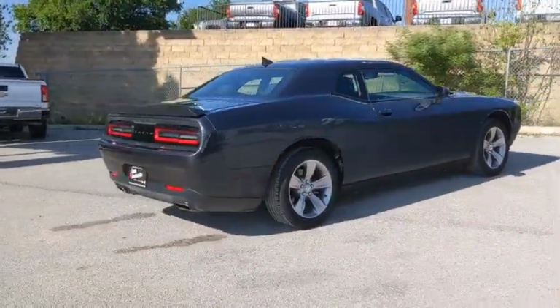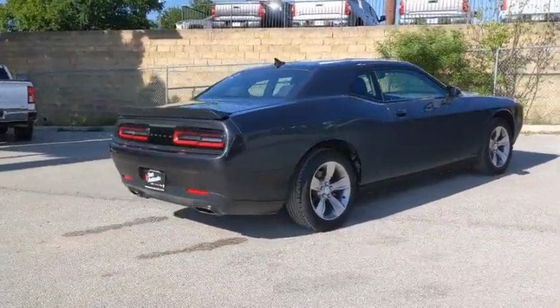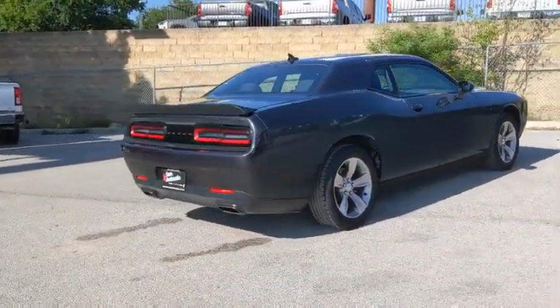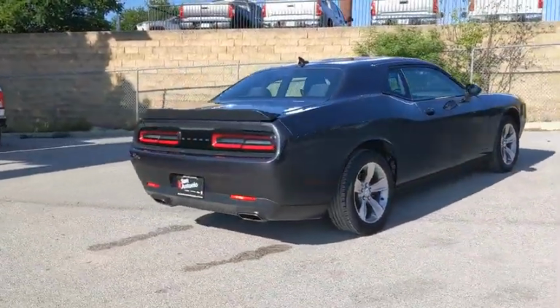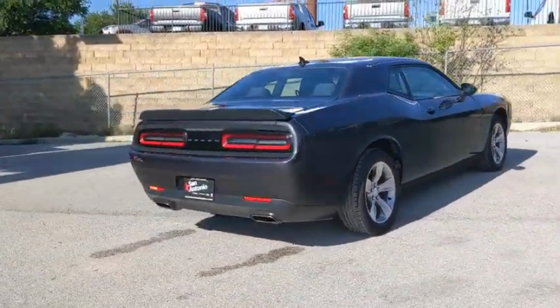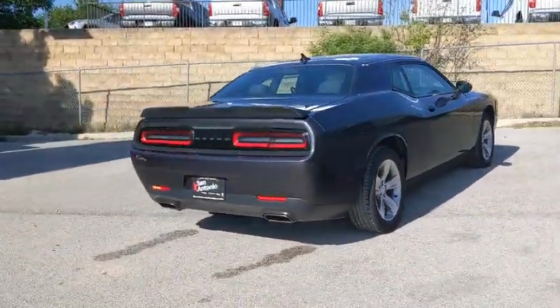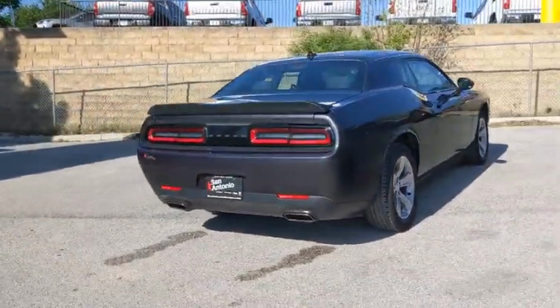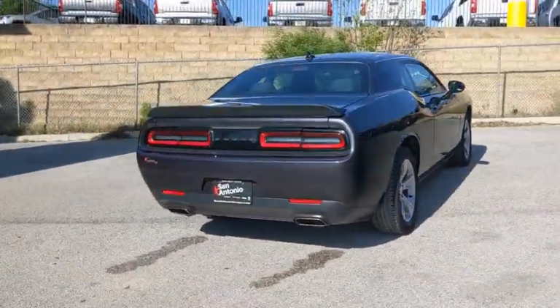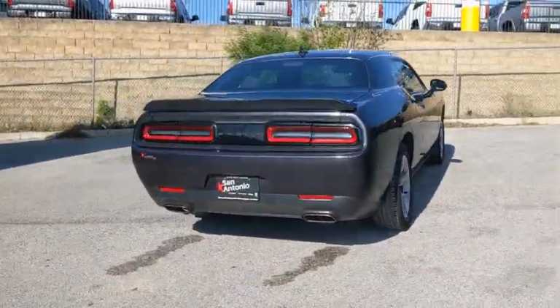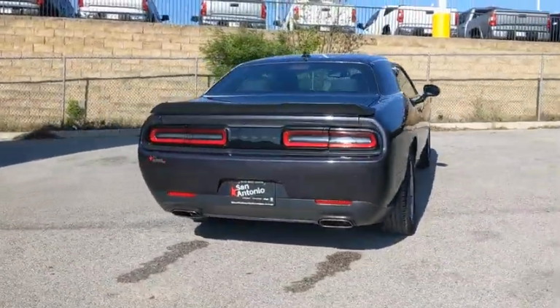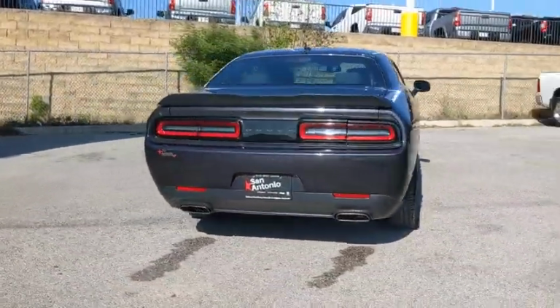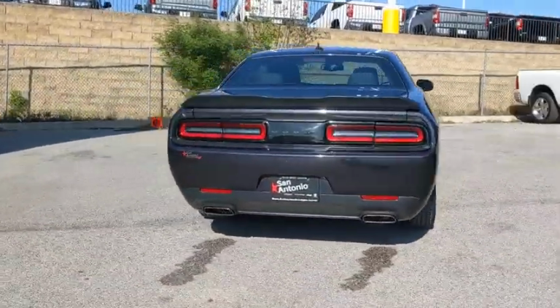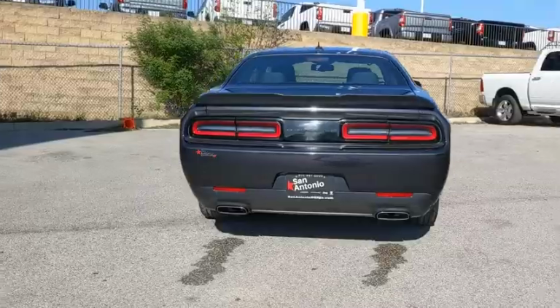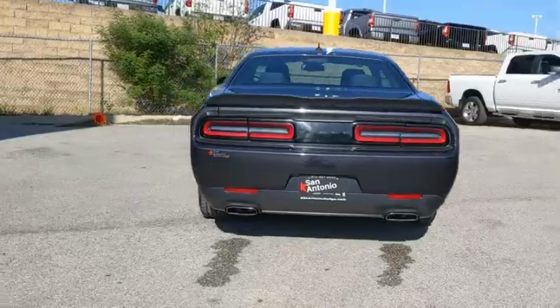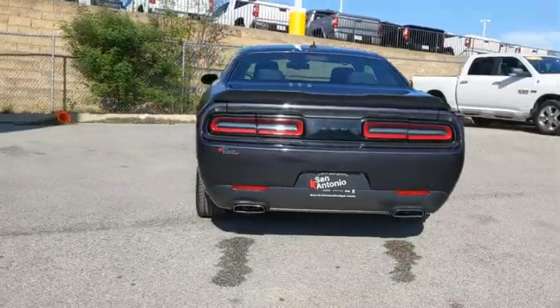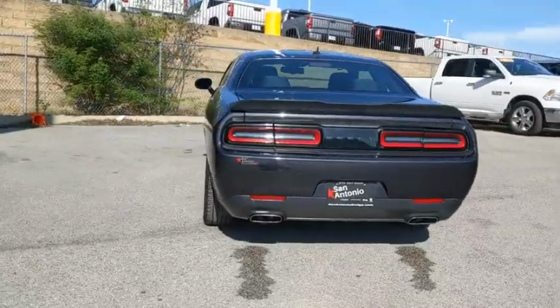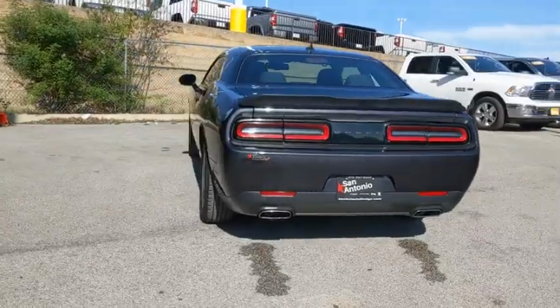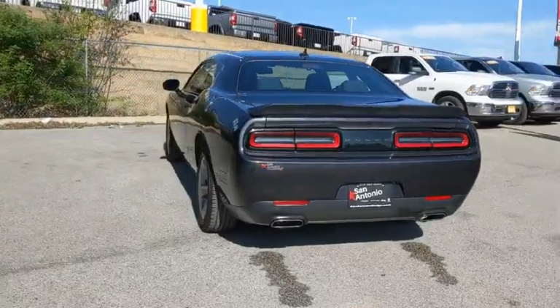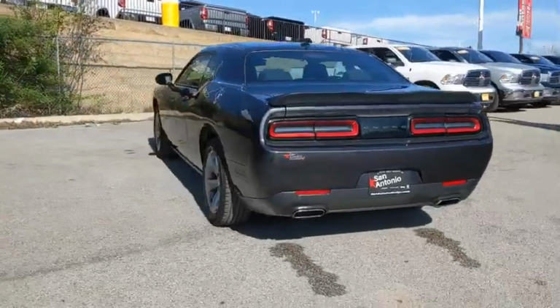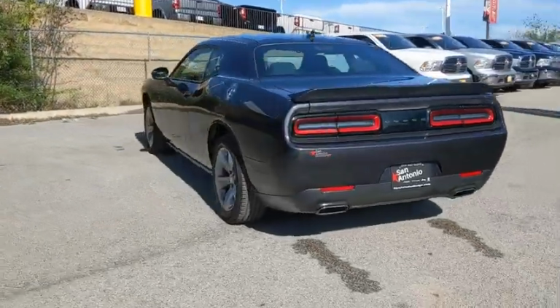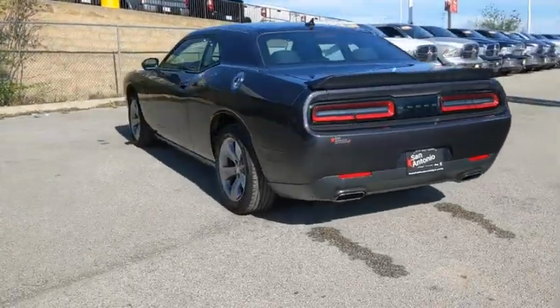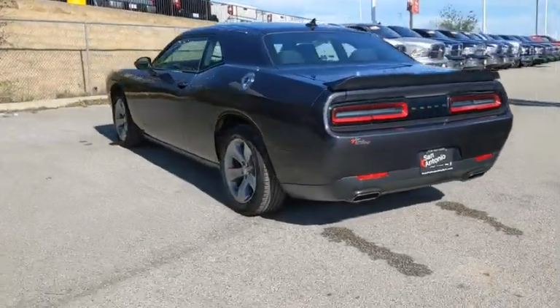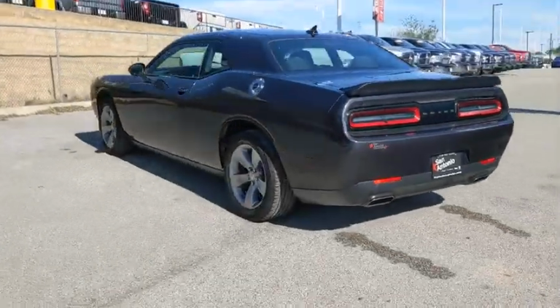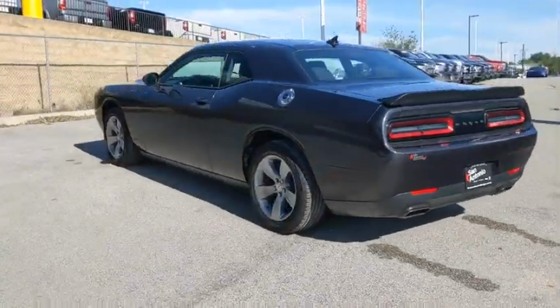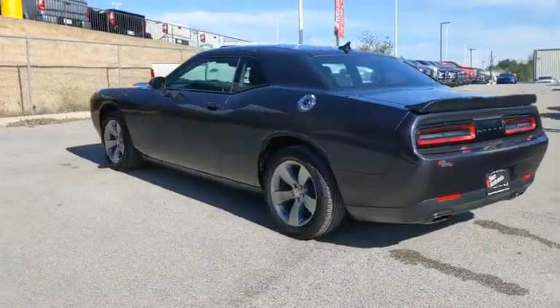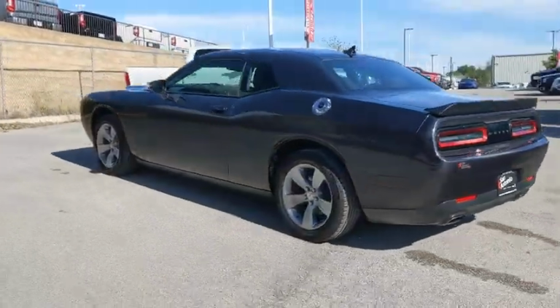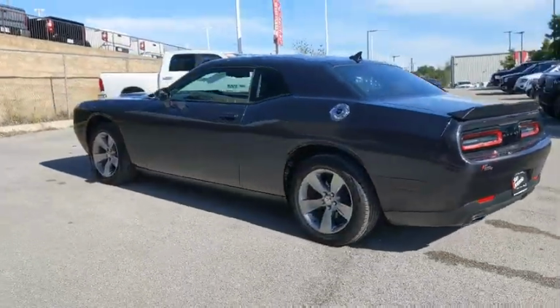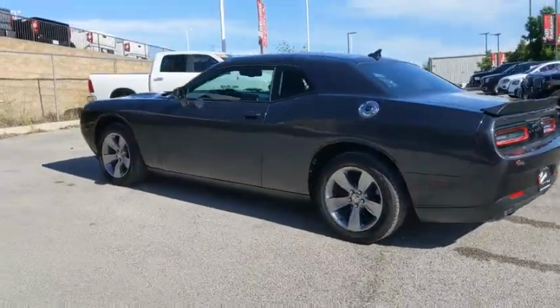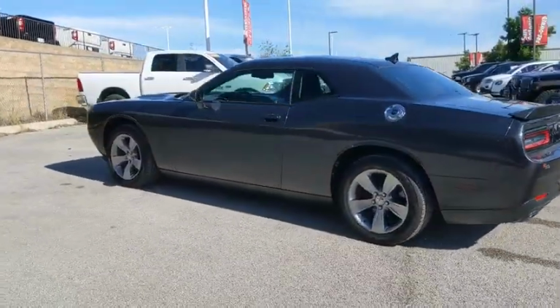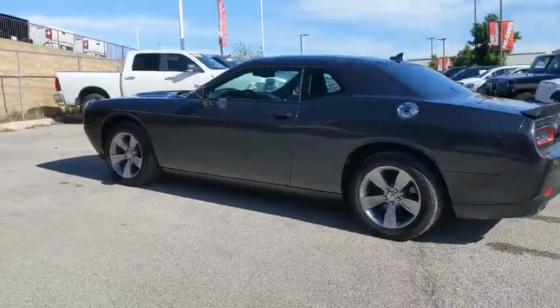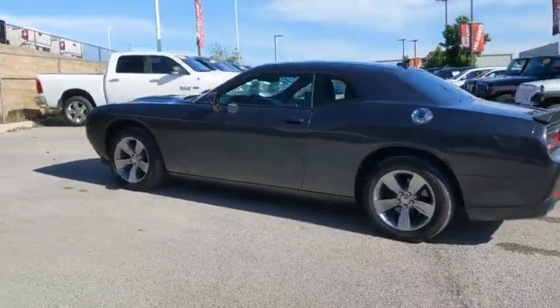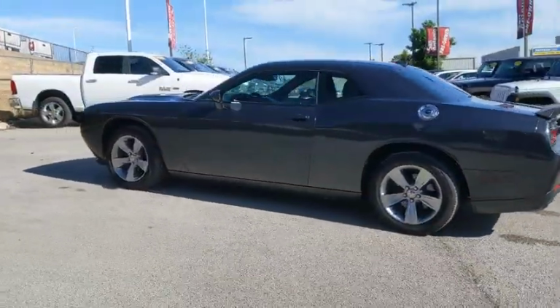It's powerful, practical, and efficient. This vehicle has less than 60,000 miles. Here are some of this vehicle's great options.